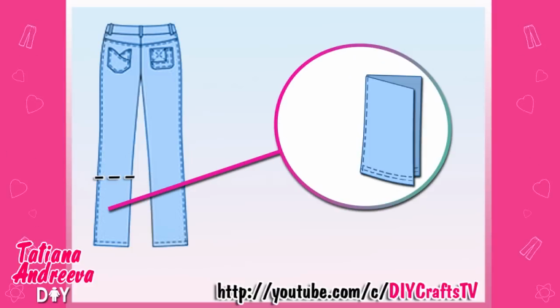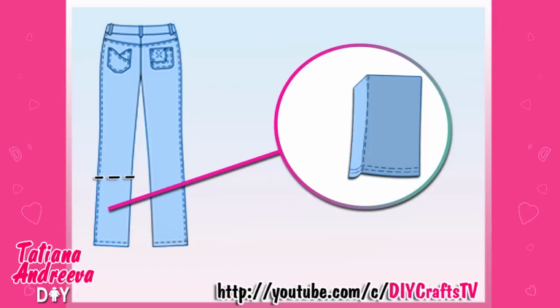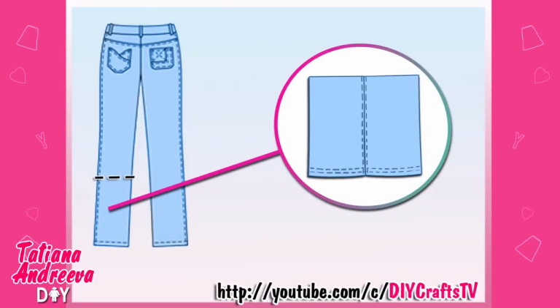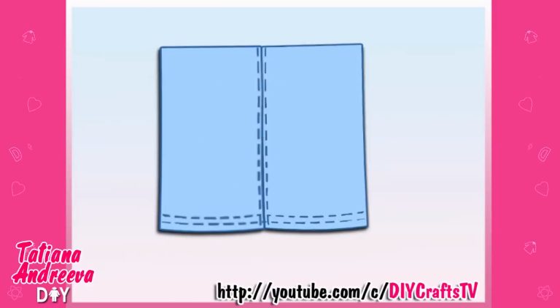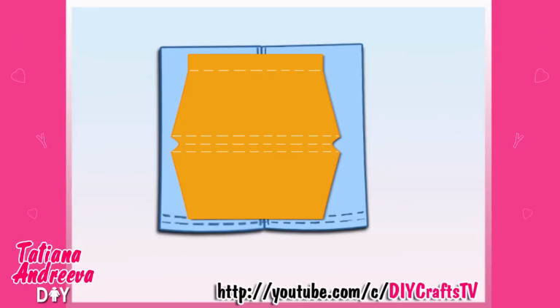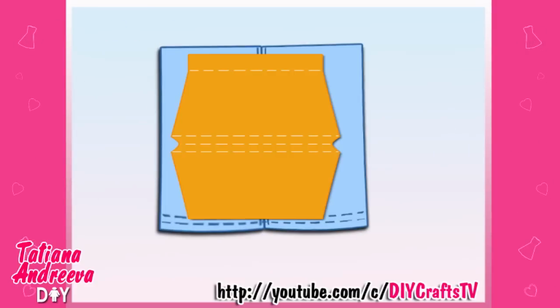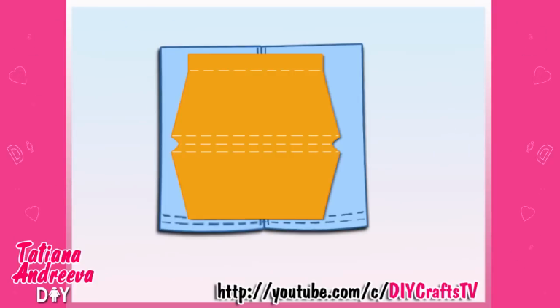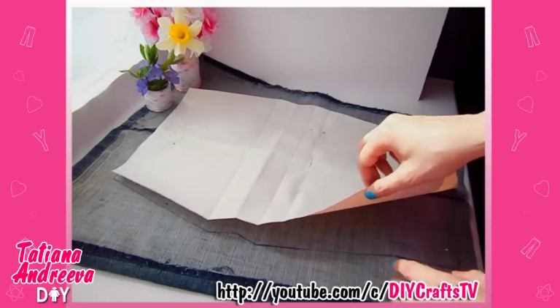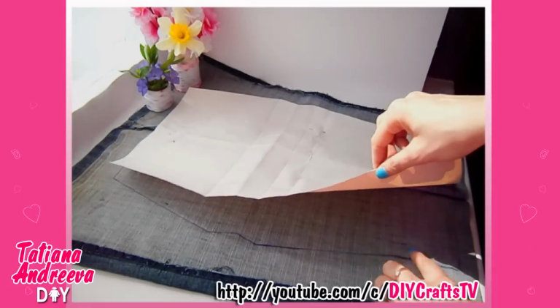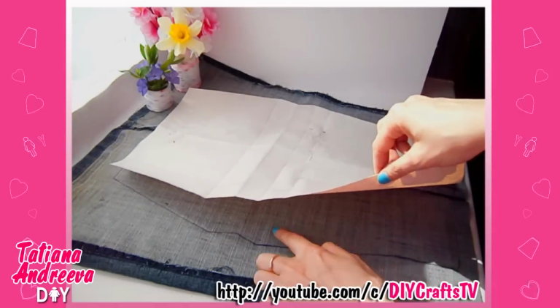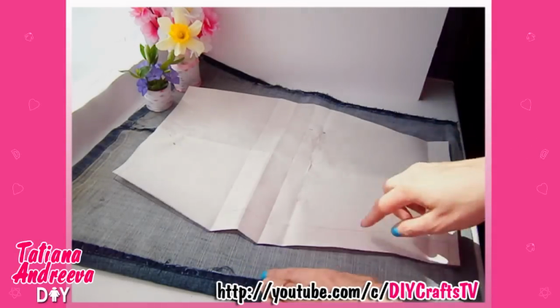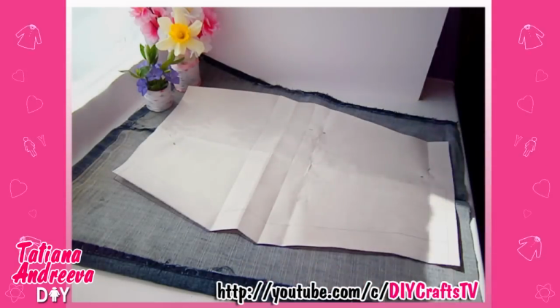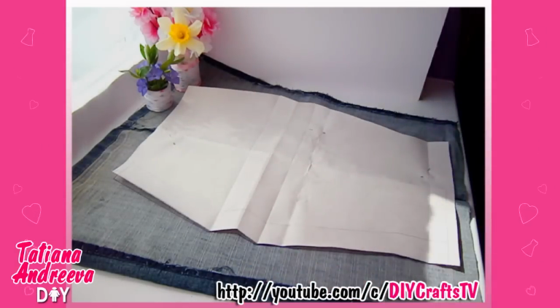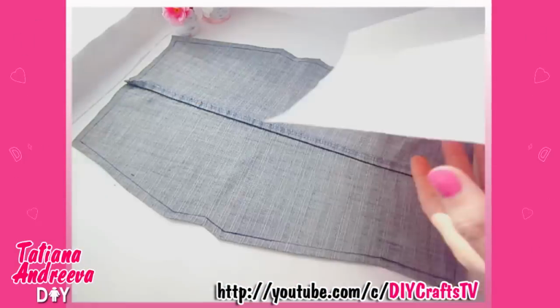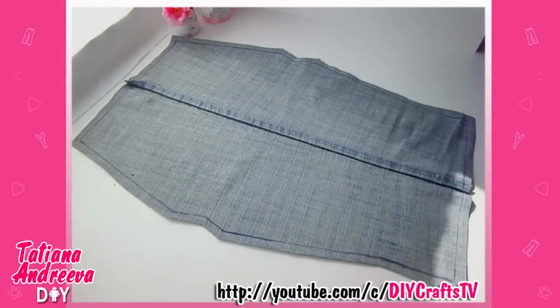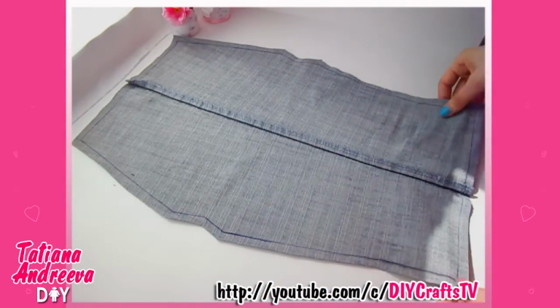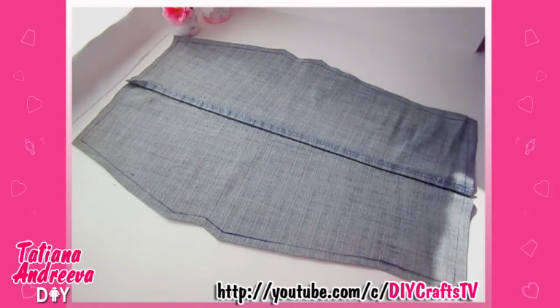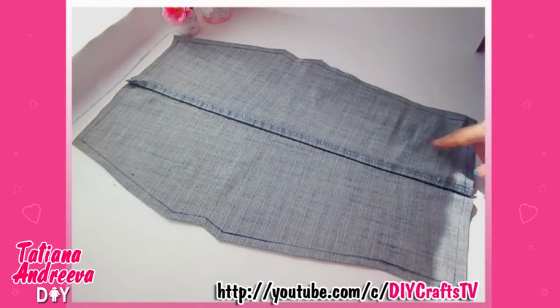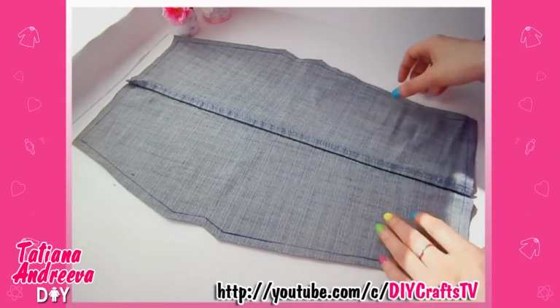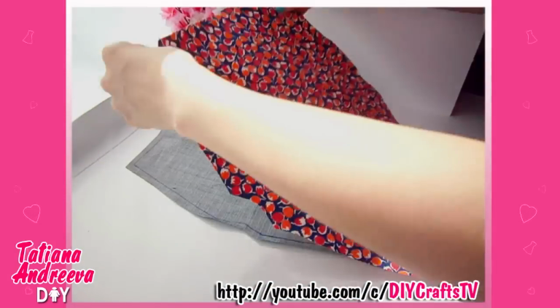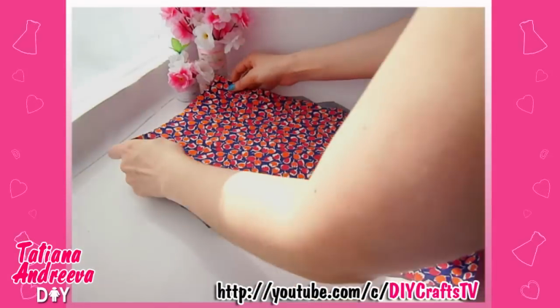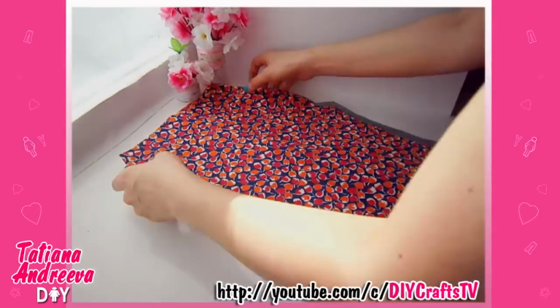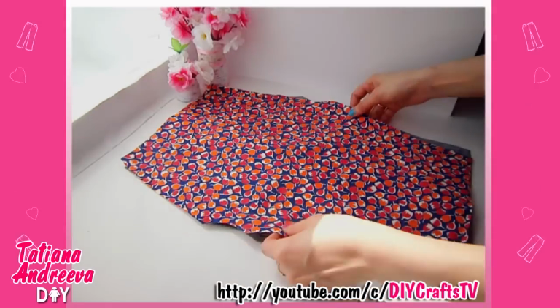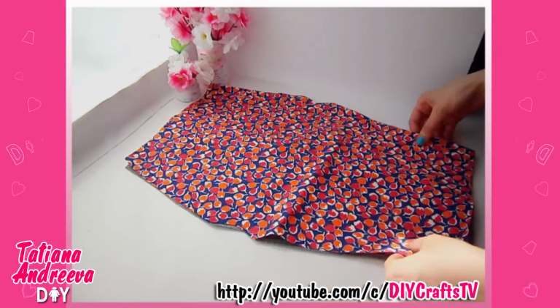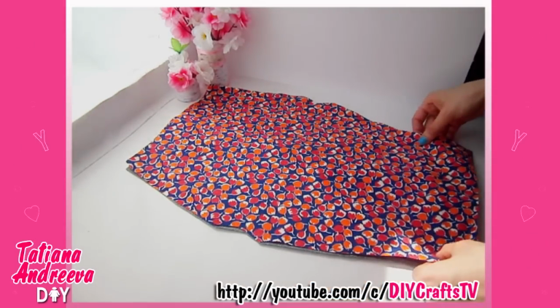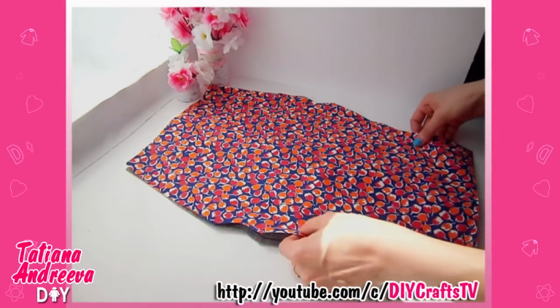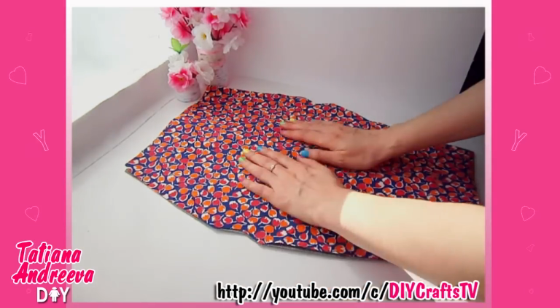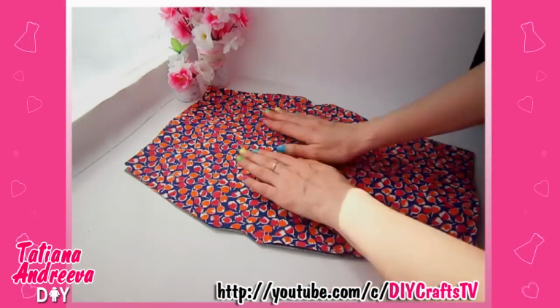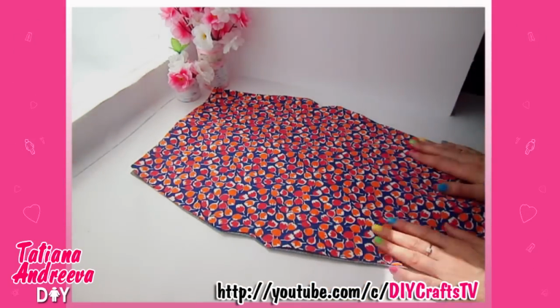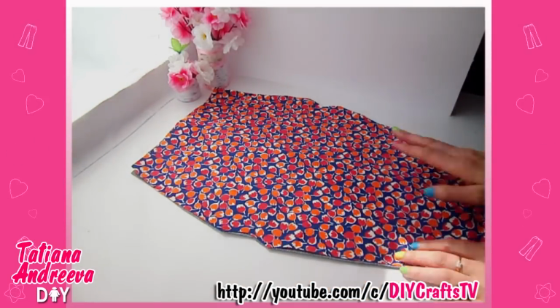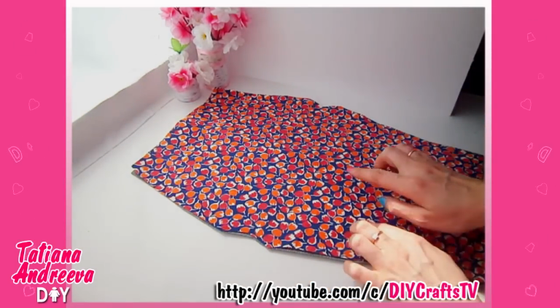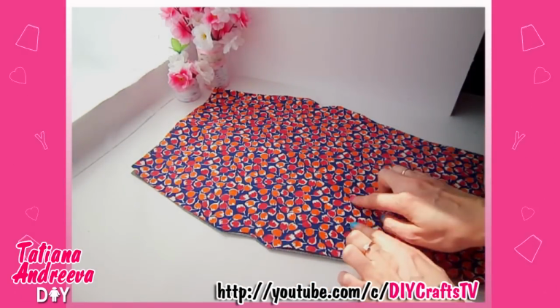Cut out the shape detail shown — the template you can find by the link under this video. Leave an extra 1 centimeter for sewing. From another appropriate fabric, cut out the same shape detail for making the lining for the bag.